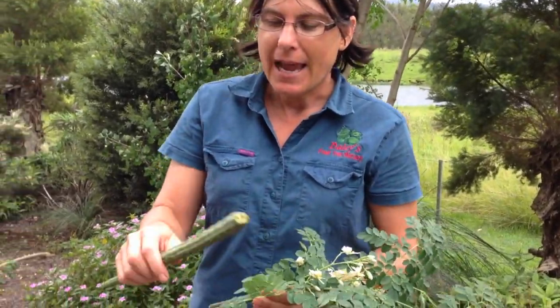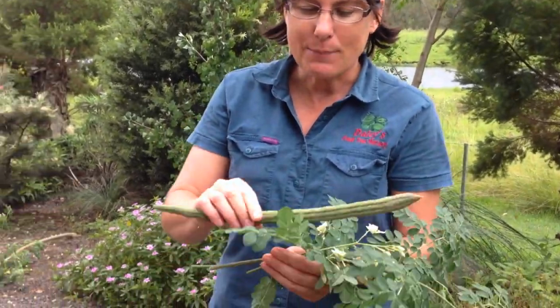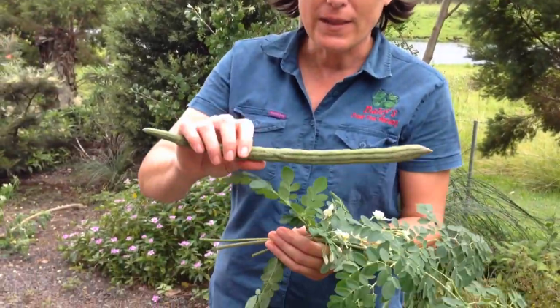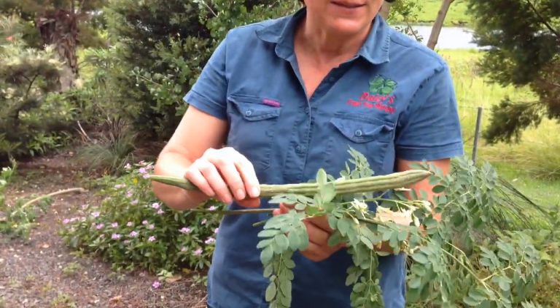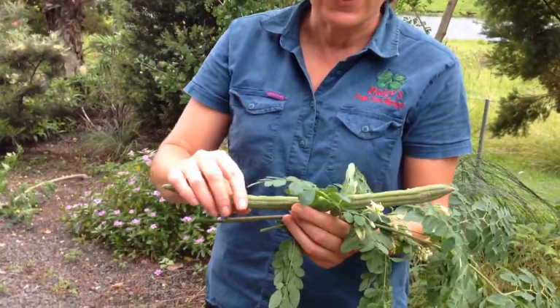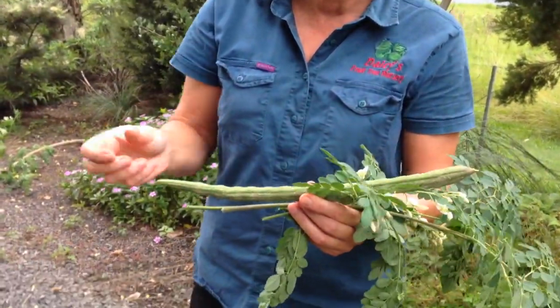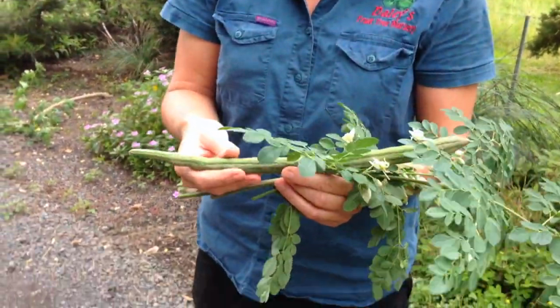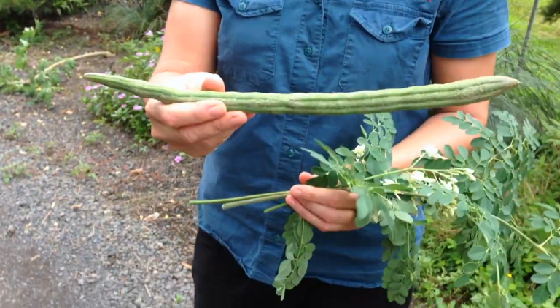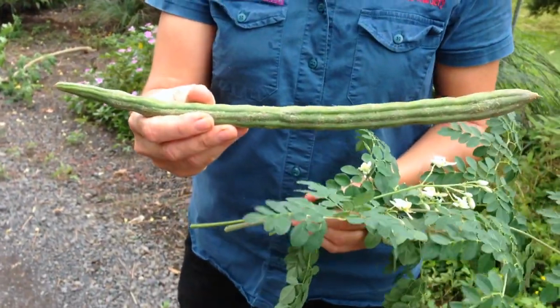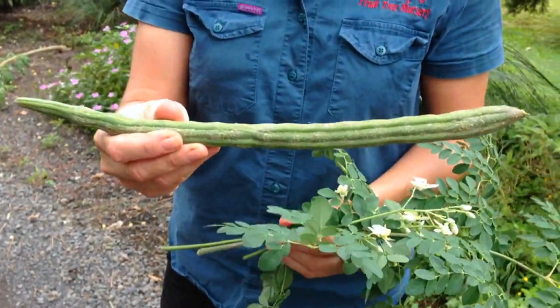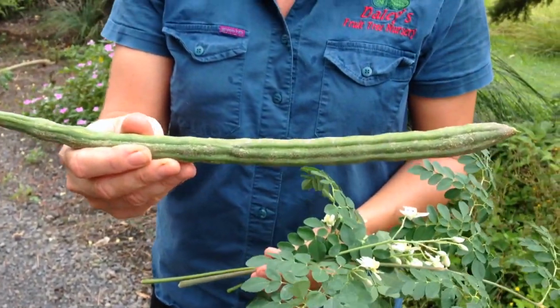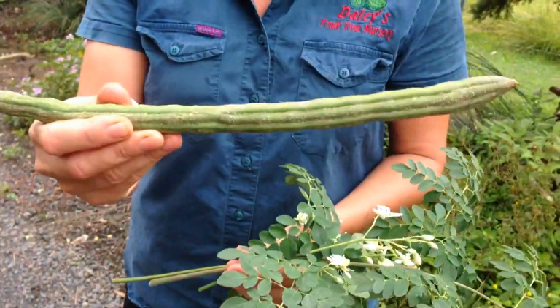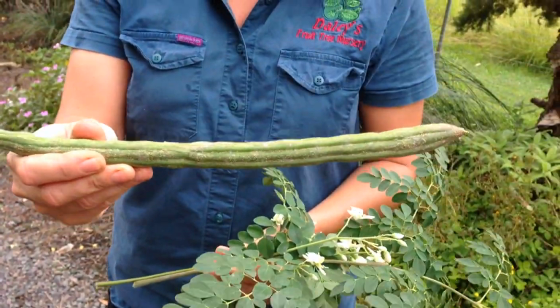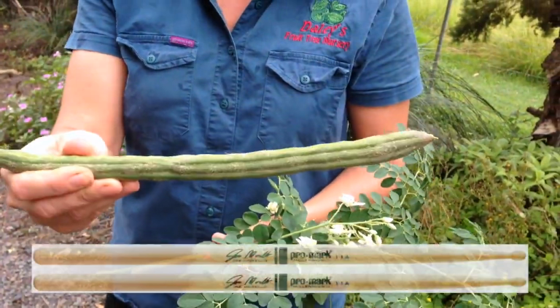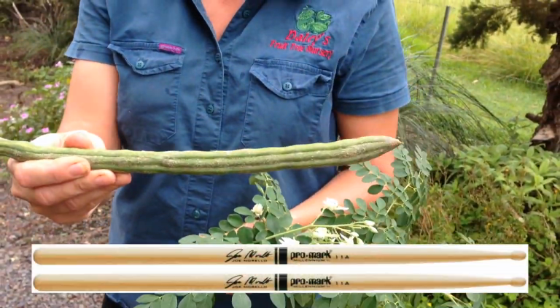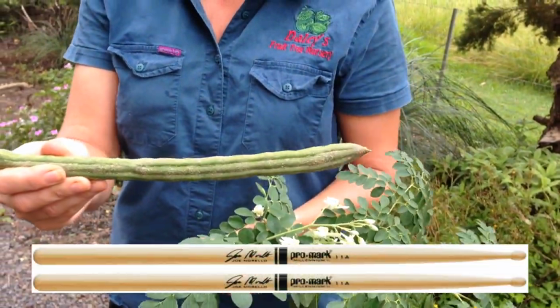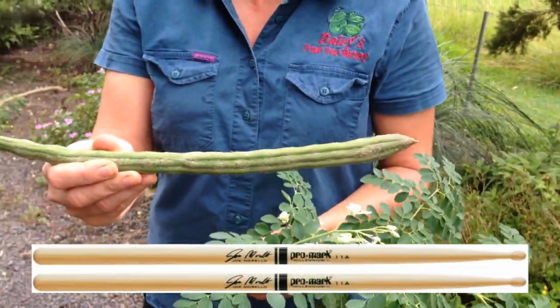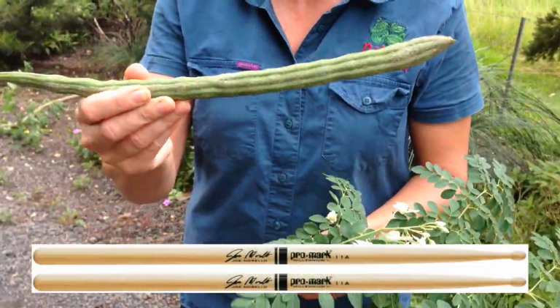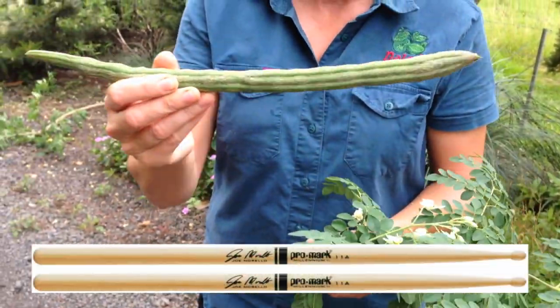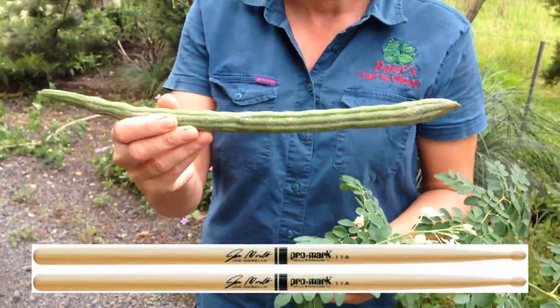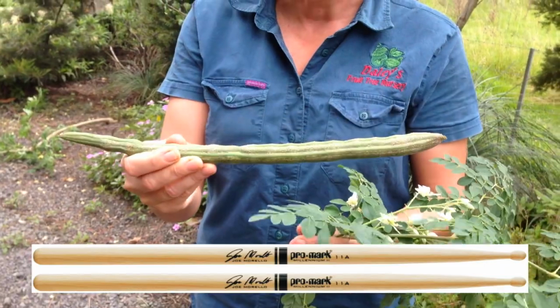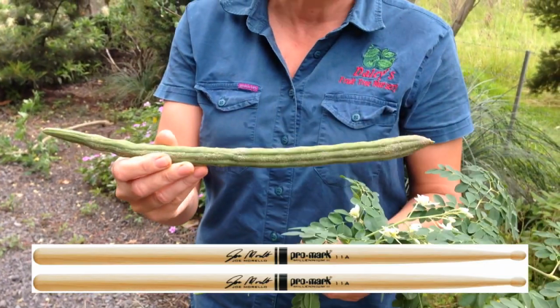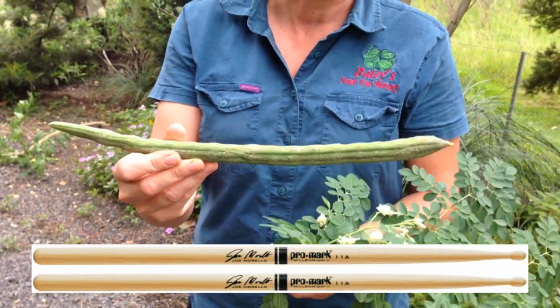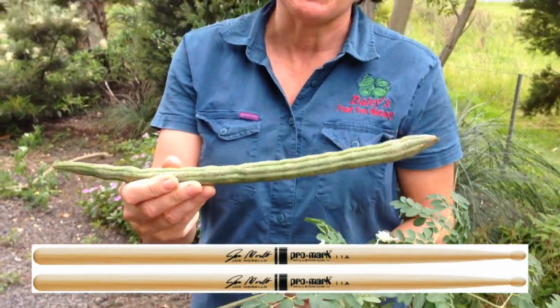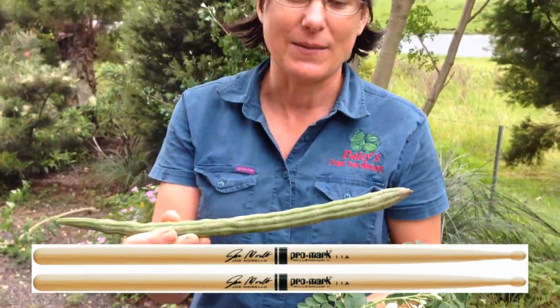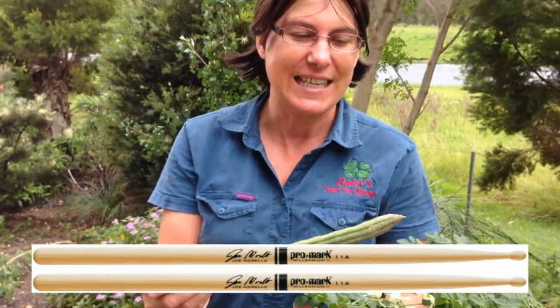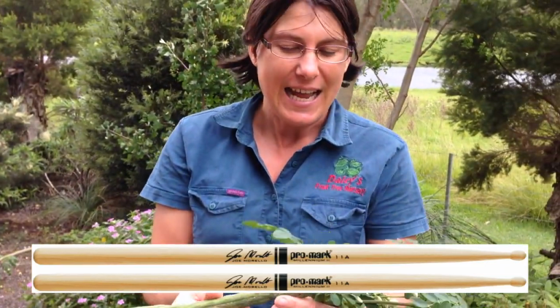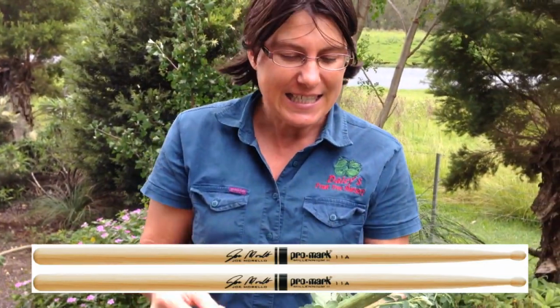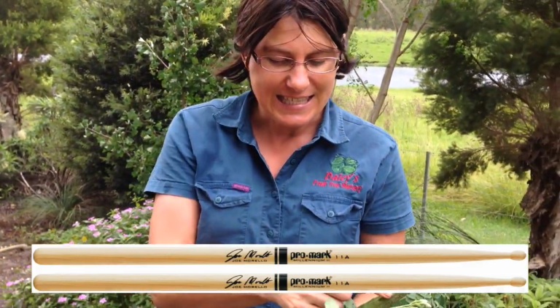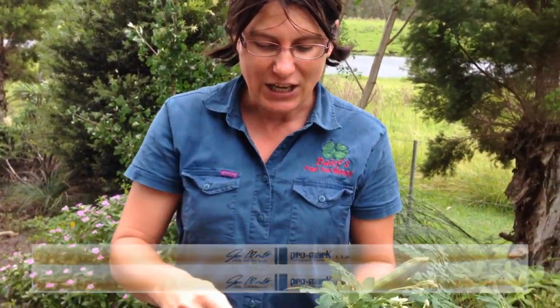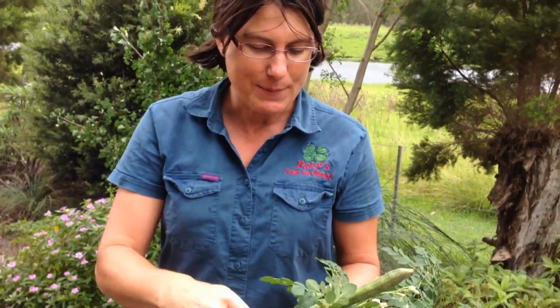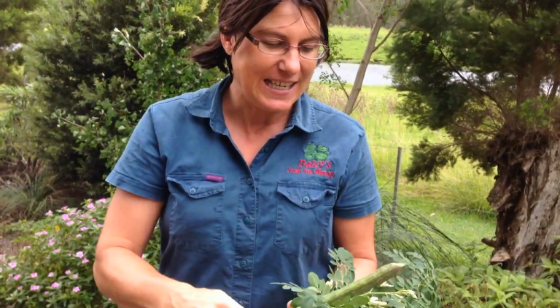Here's a pod that we've just found on the tree. This one's not quite ripe, but this is why it's called a drumstick tree — the pod resembles a drumstick obviously. And inside it has a whole heap of seeds.